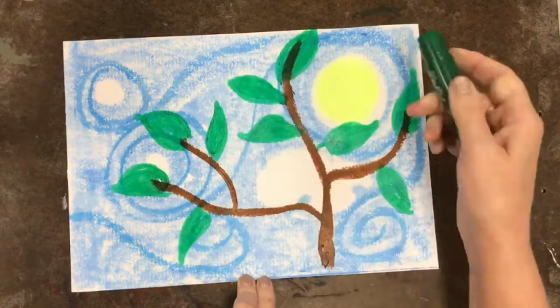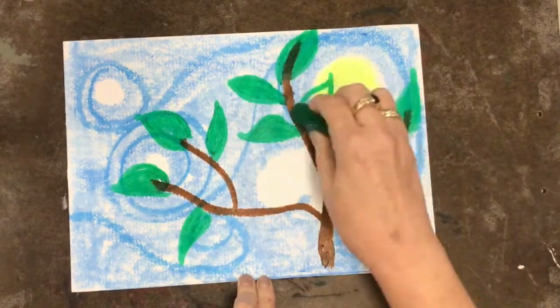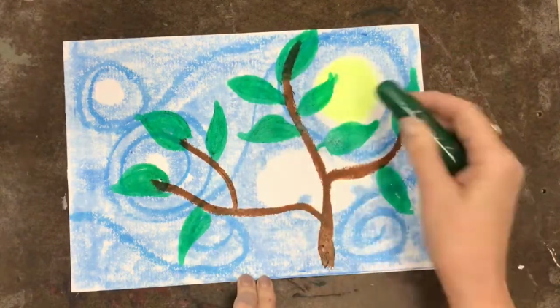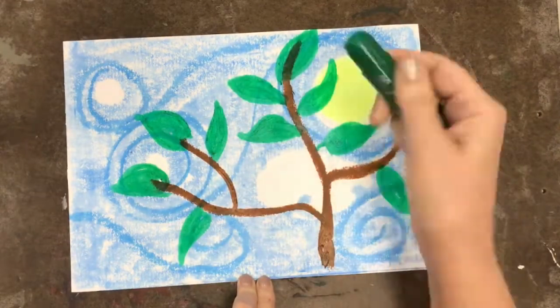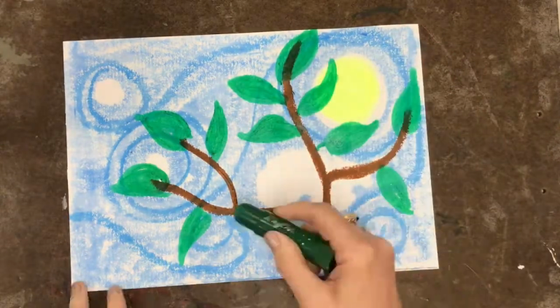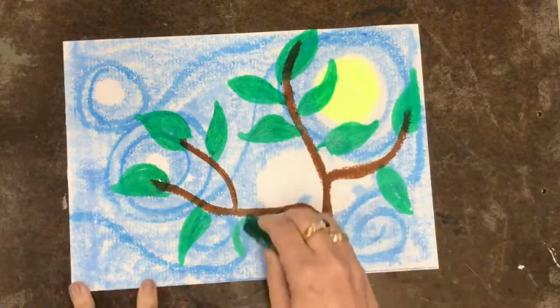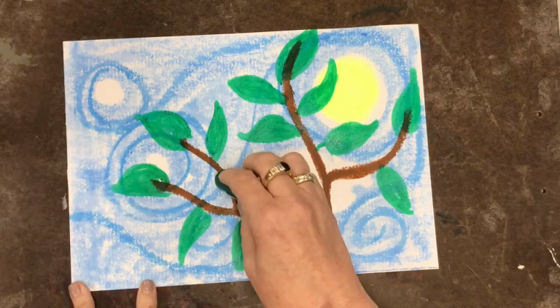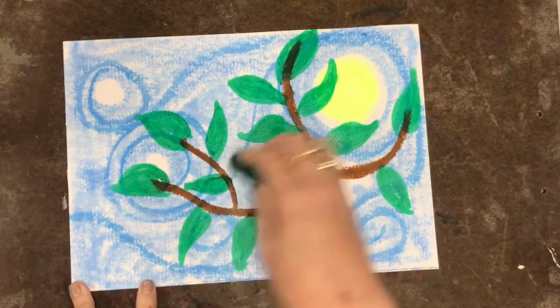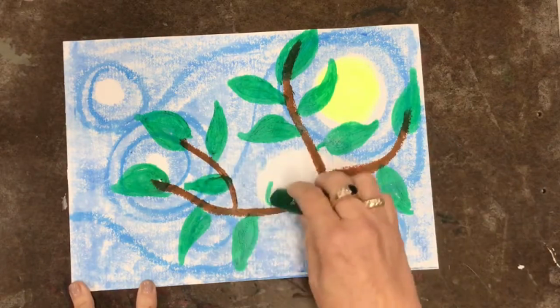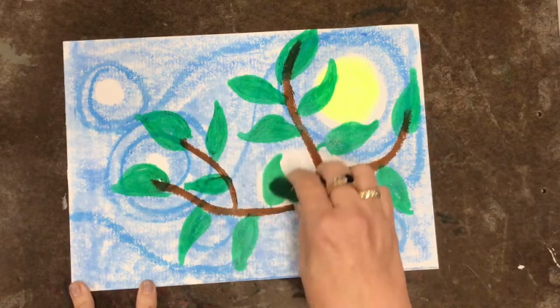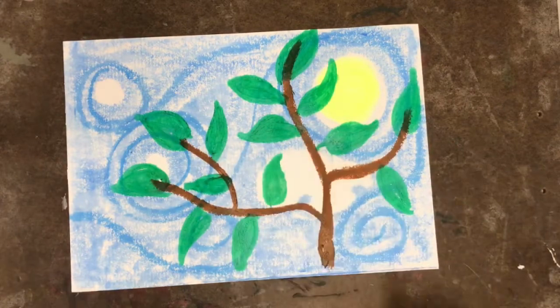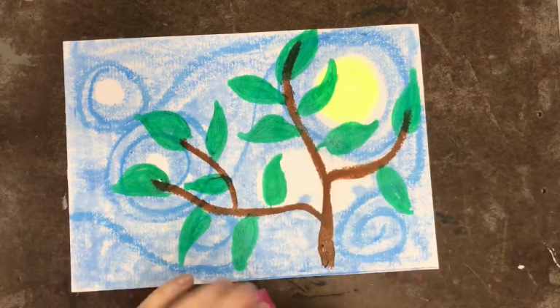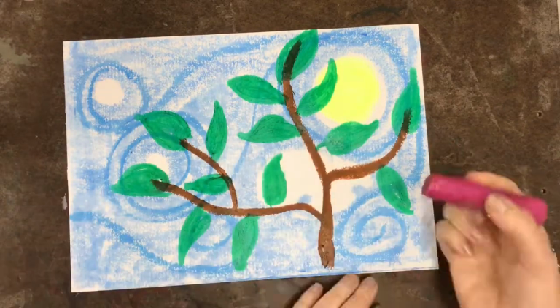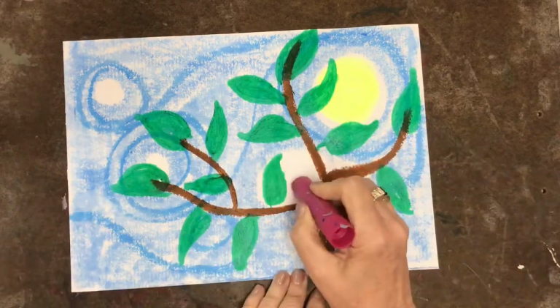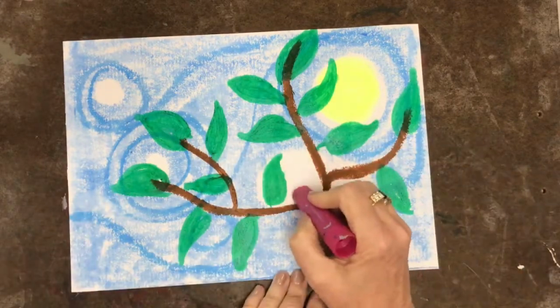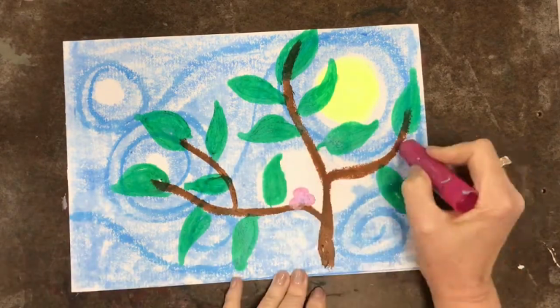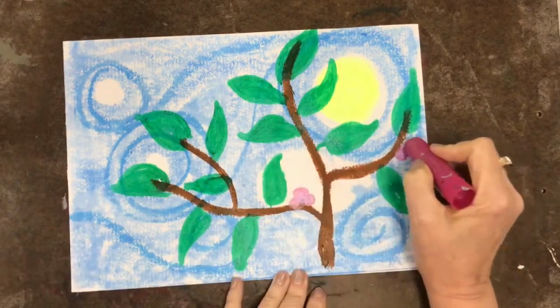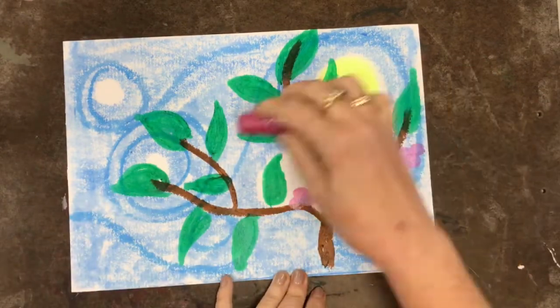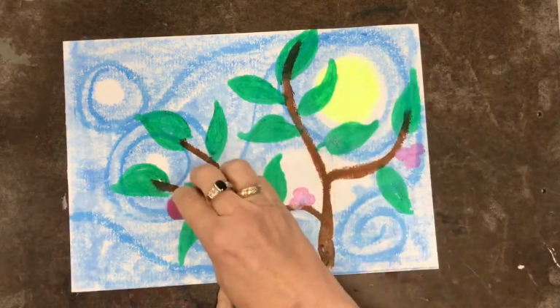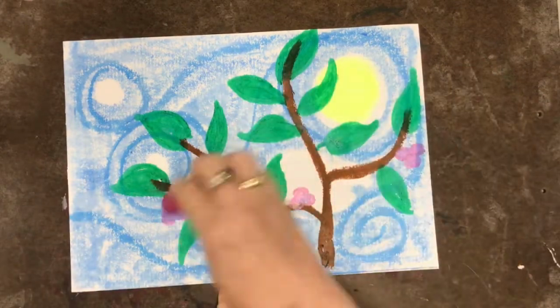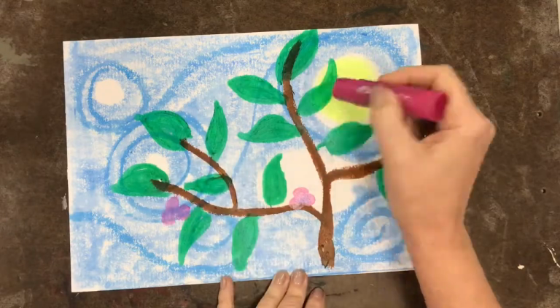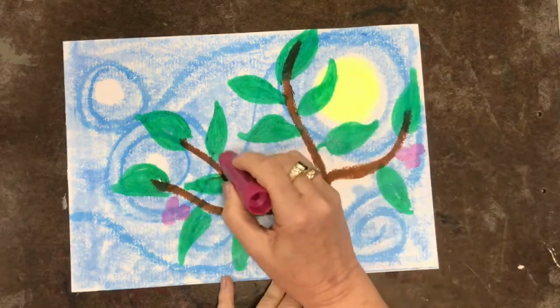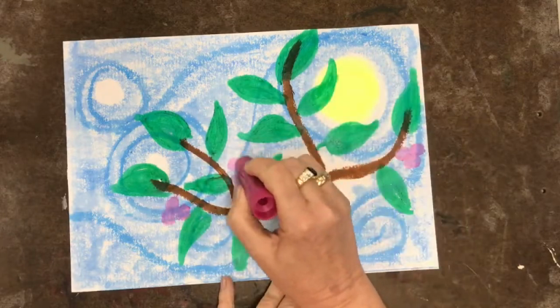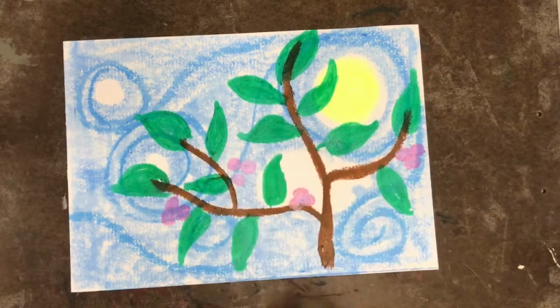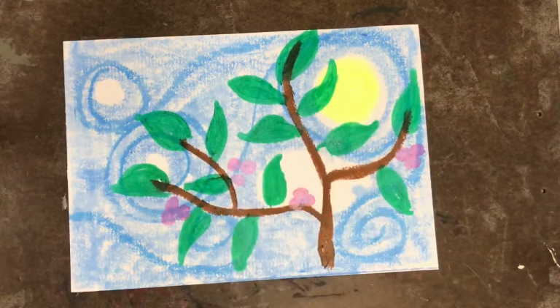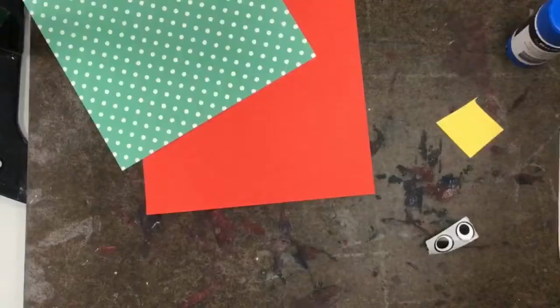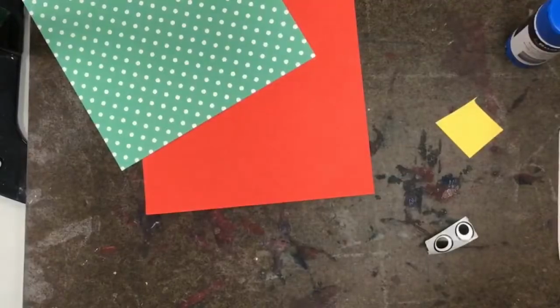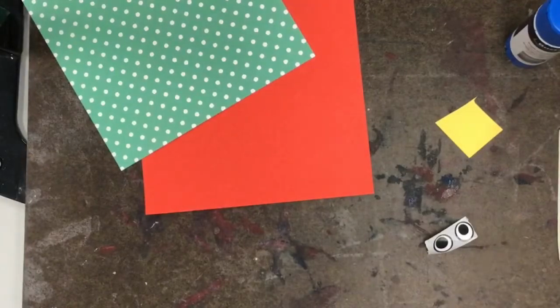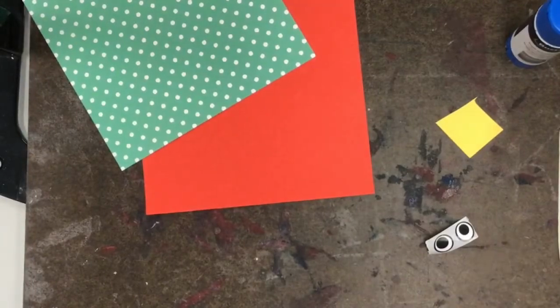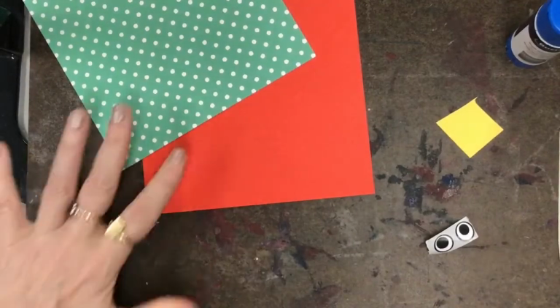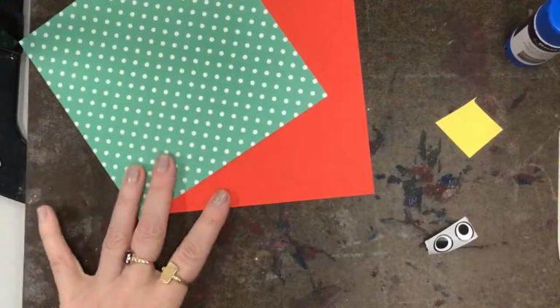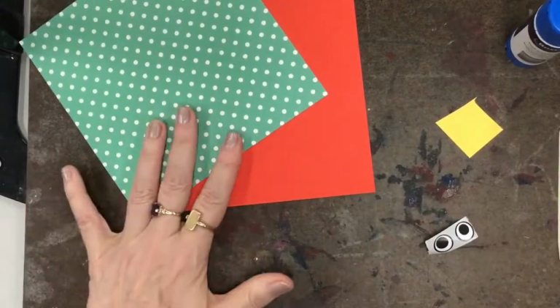Once I've got enough leaves on there, I decided to add a few little berries for decoration. All right, we're gonna put that aside and make our birds now.